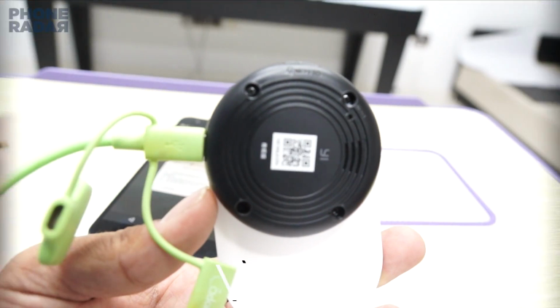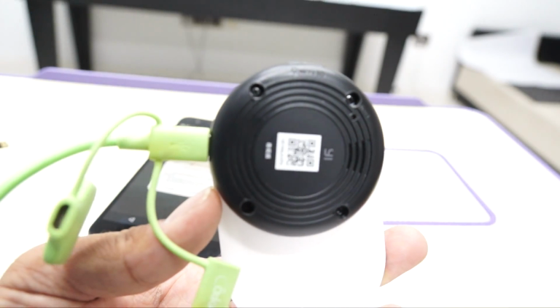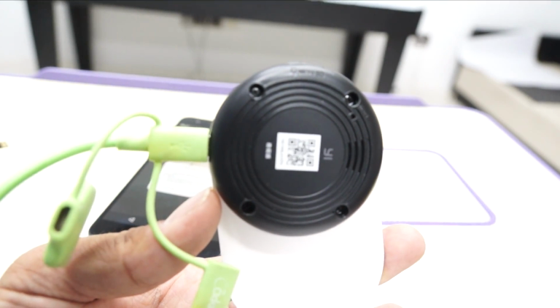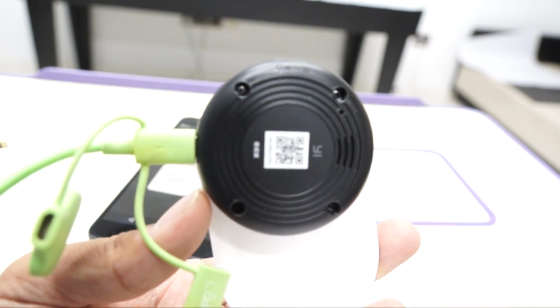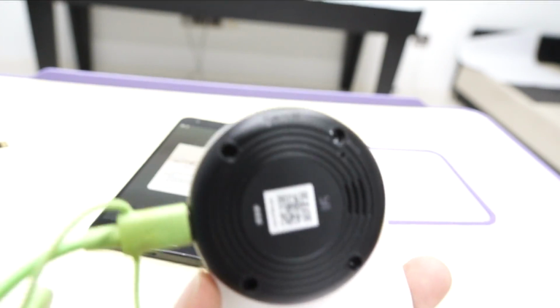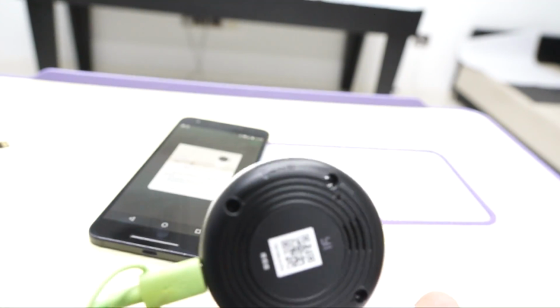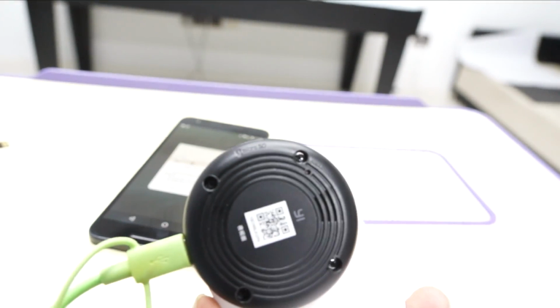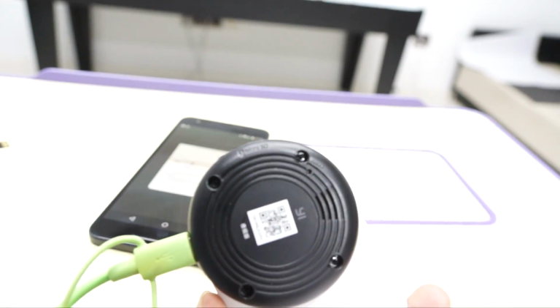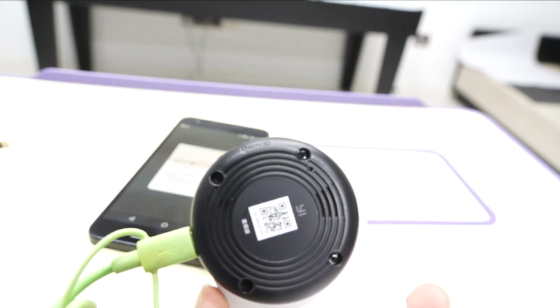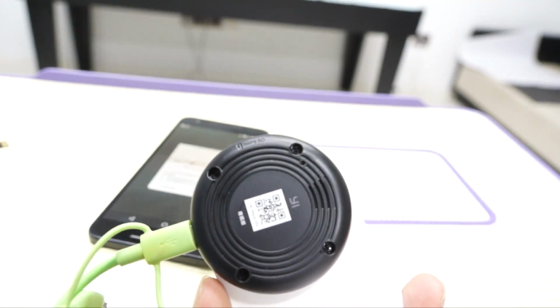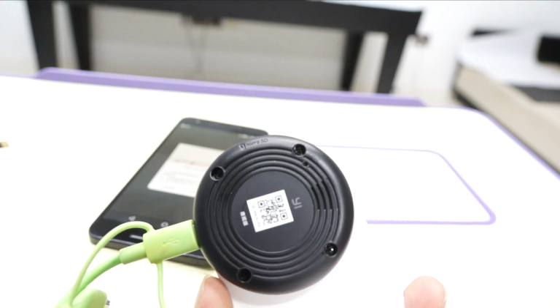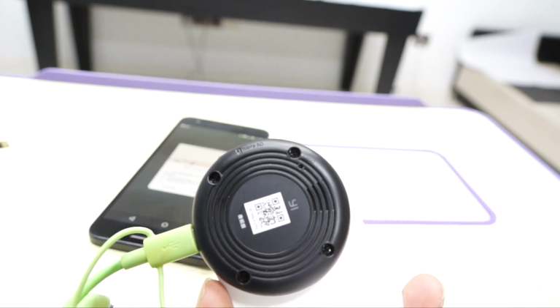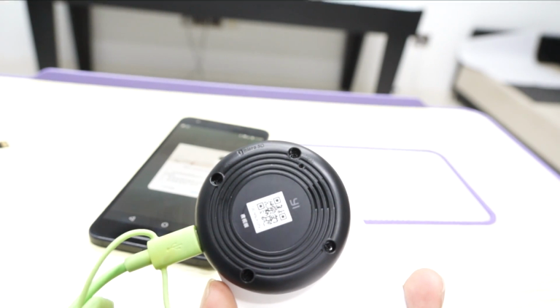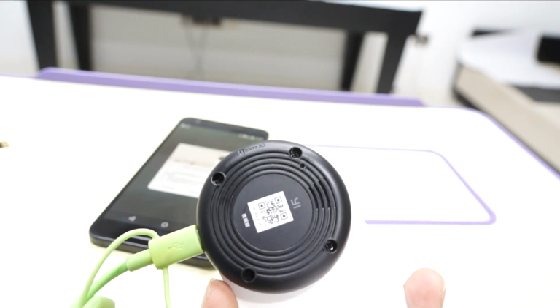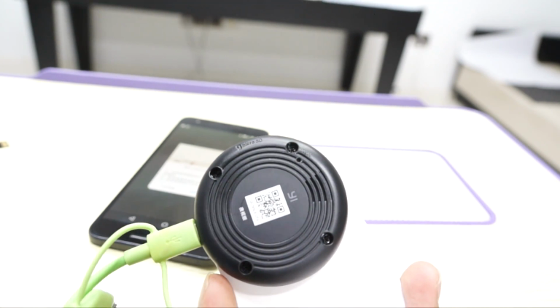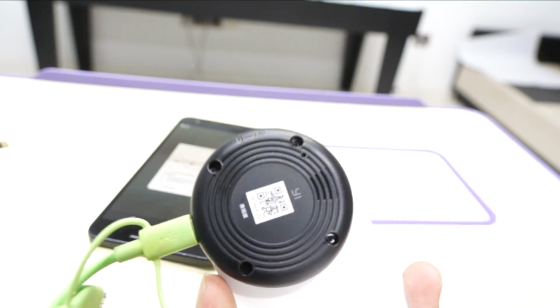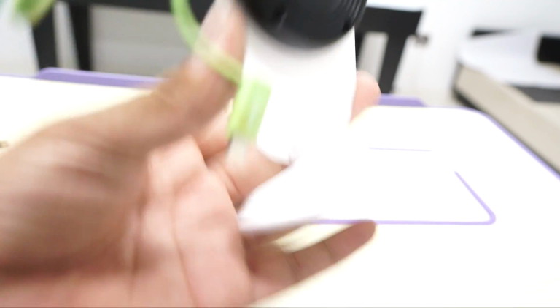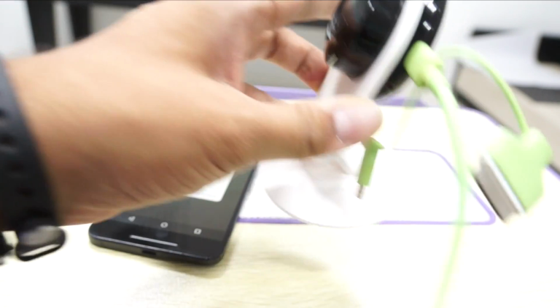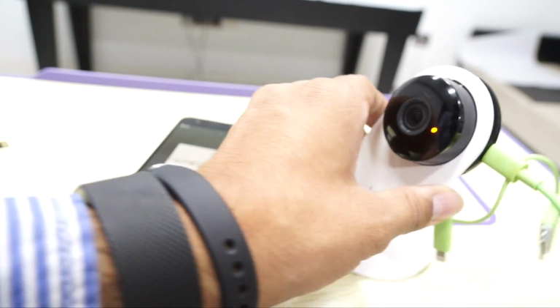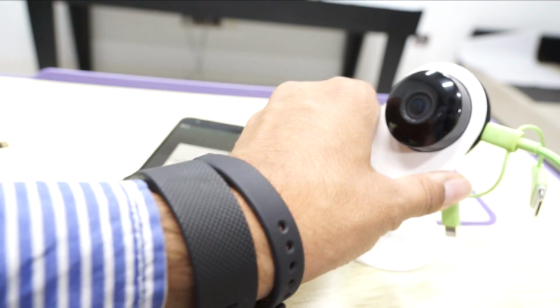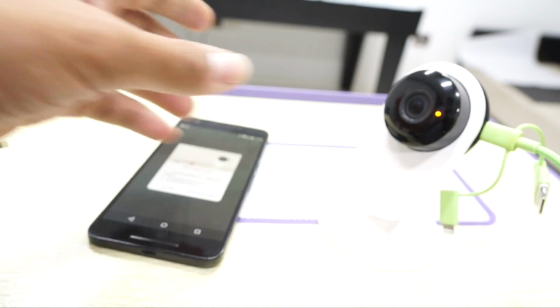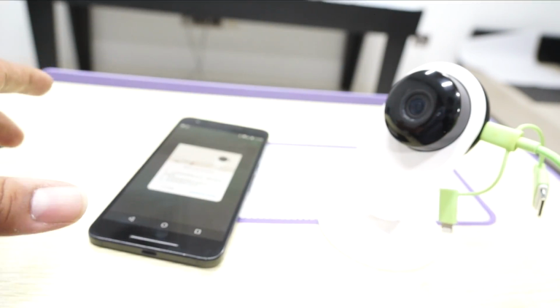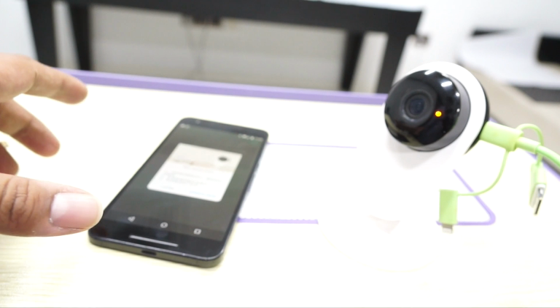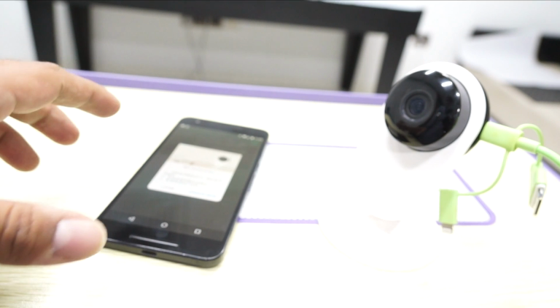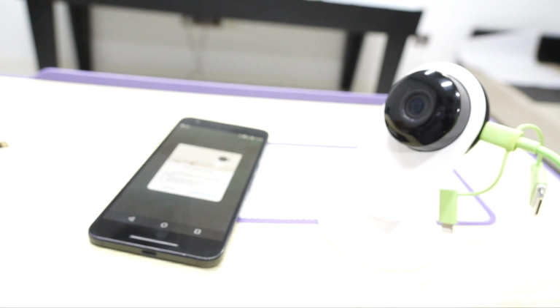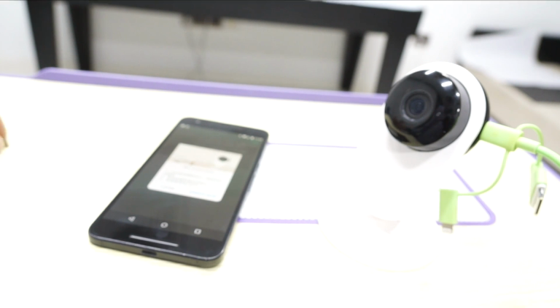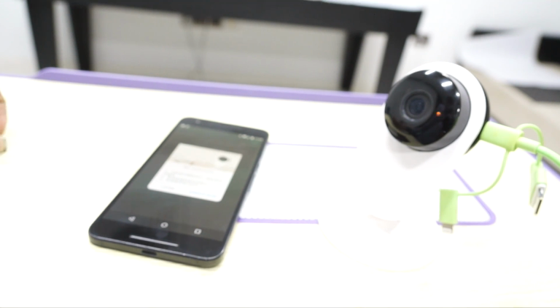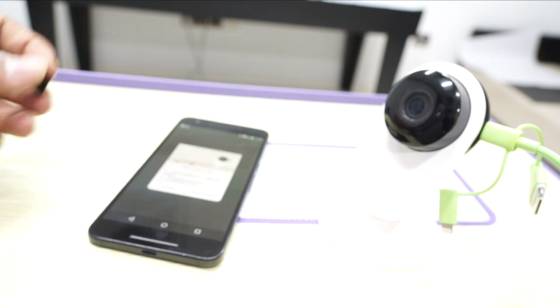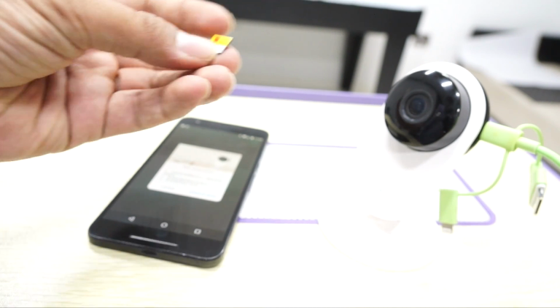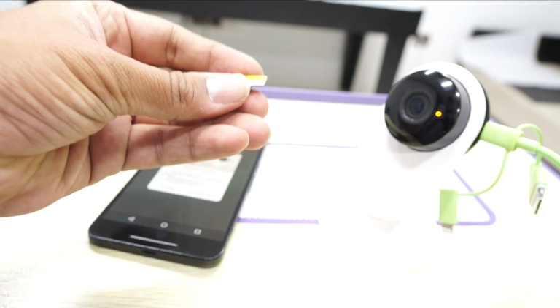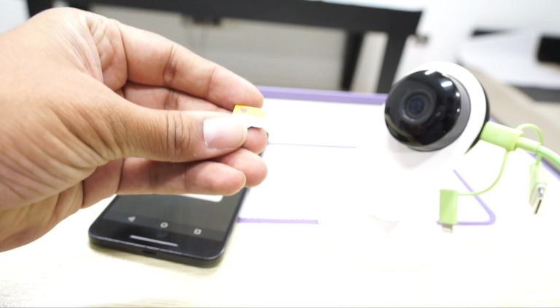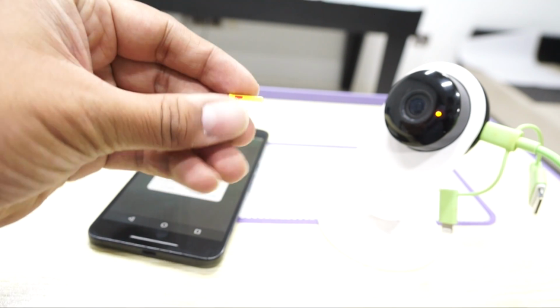If you look into the serial number, you would notice that this camera has a serial number which mentions 'CN', which stands for China. This is not the international variant. So you need to make sure that this has to work — for that, you need to download a file; the link is in the description.